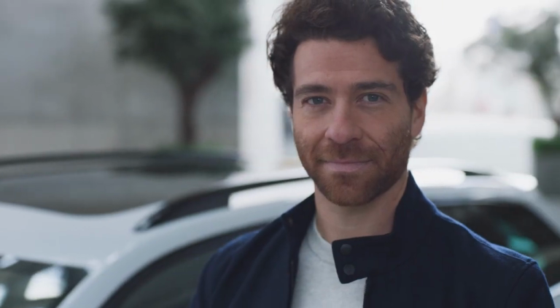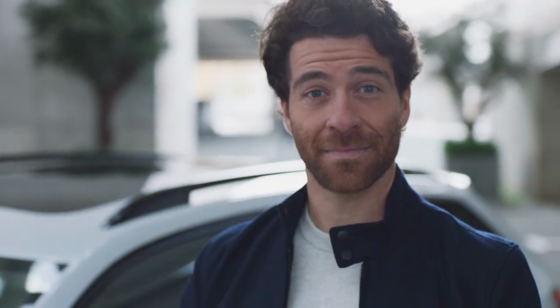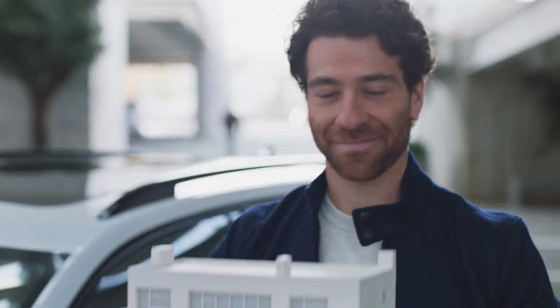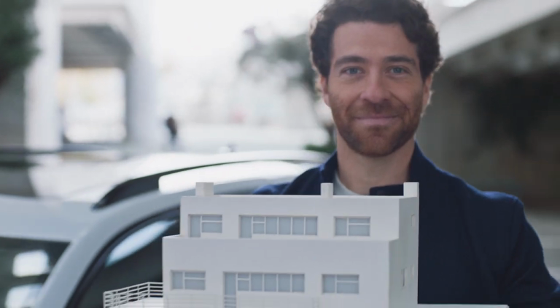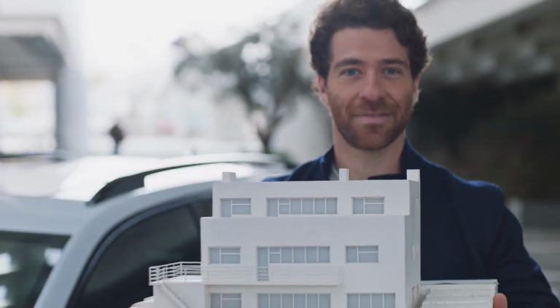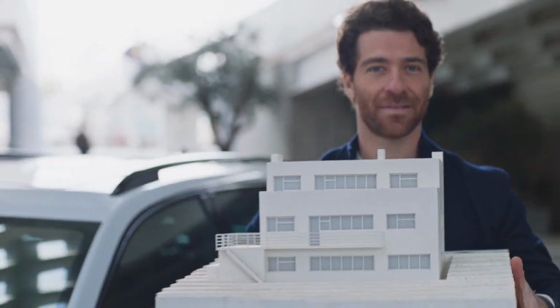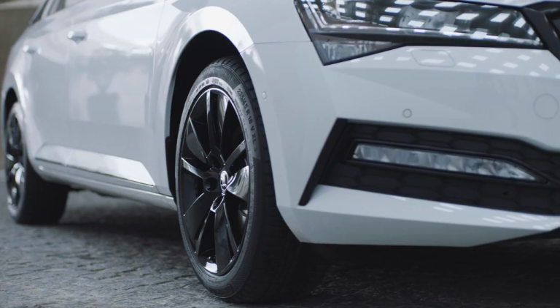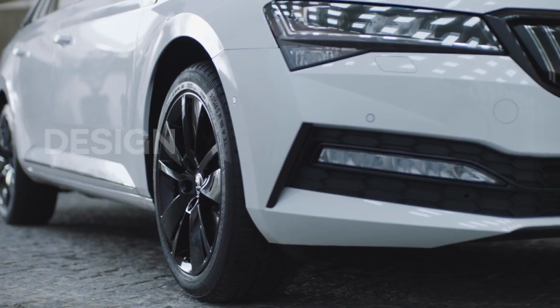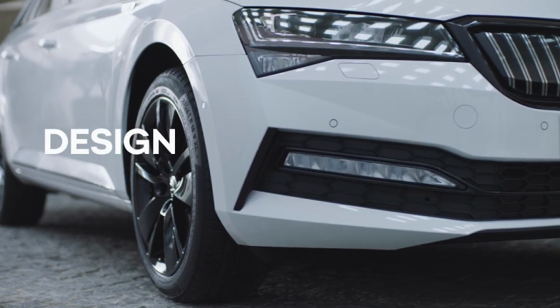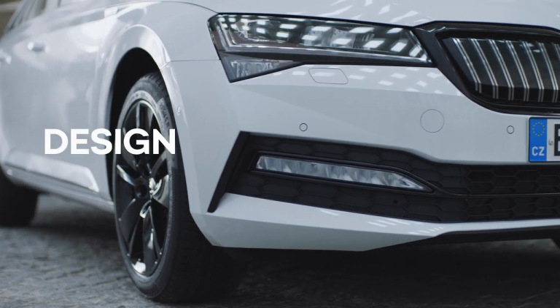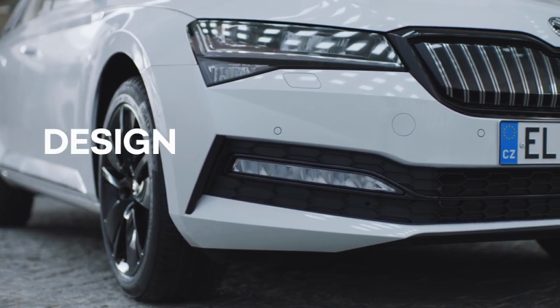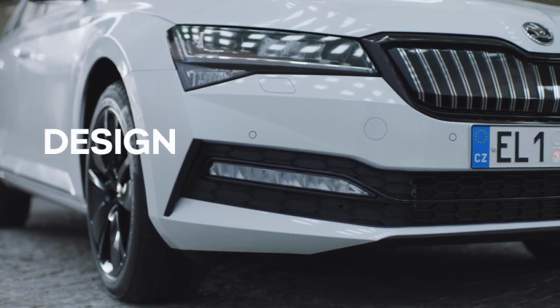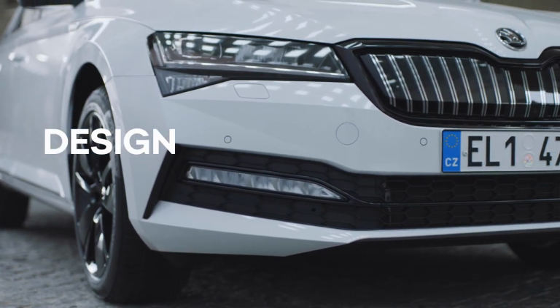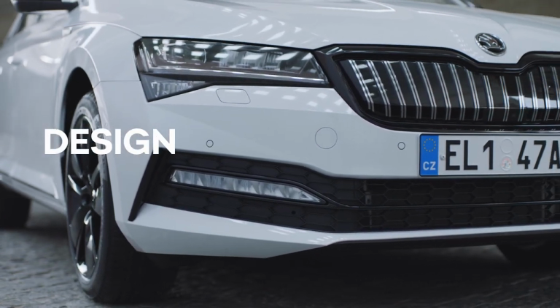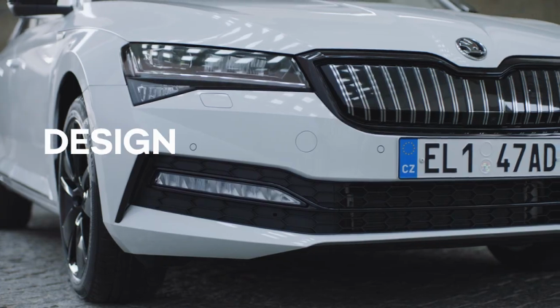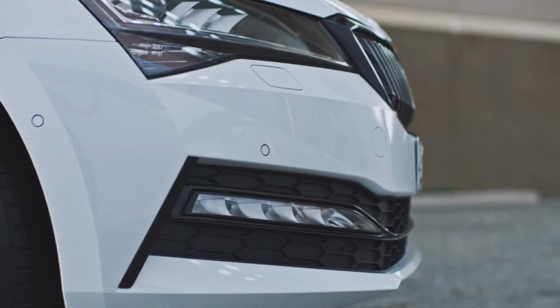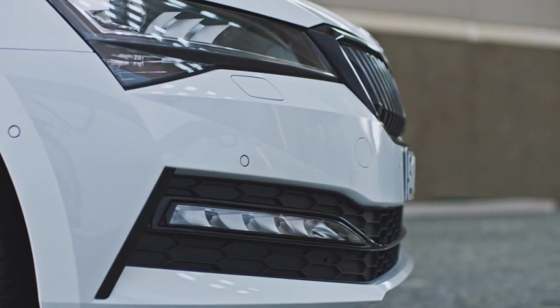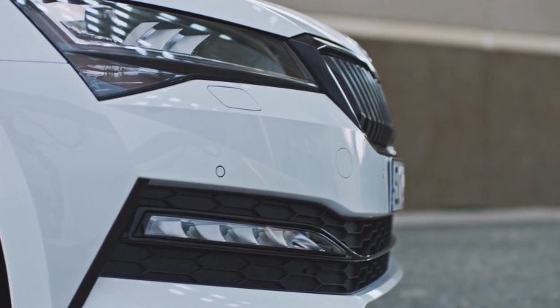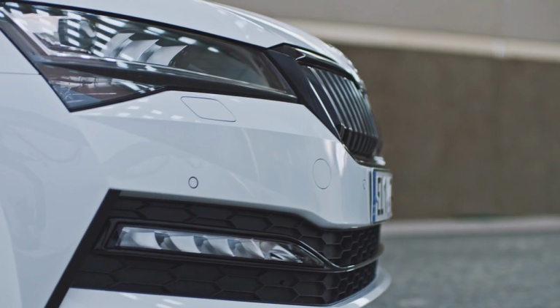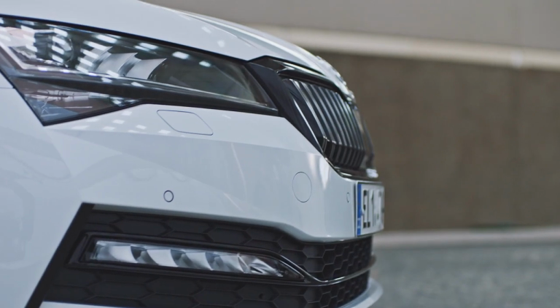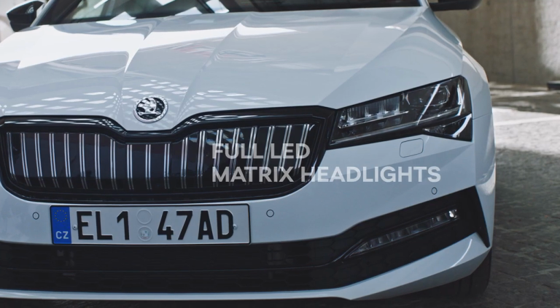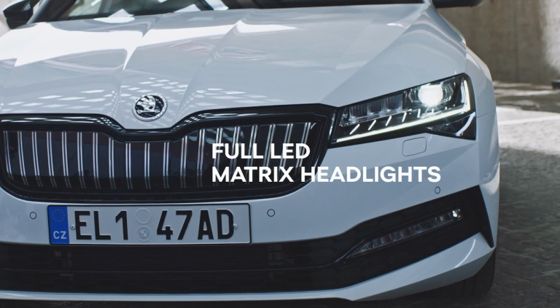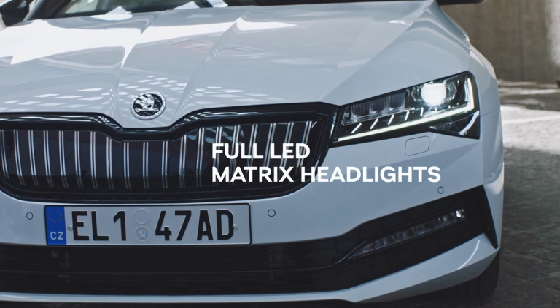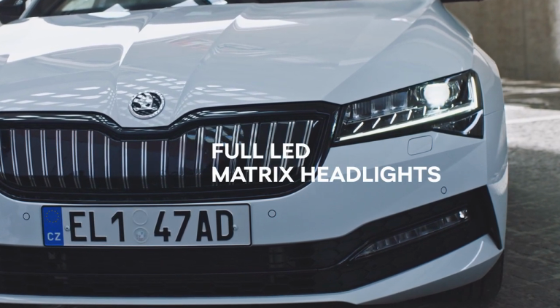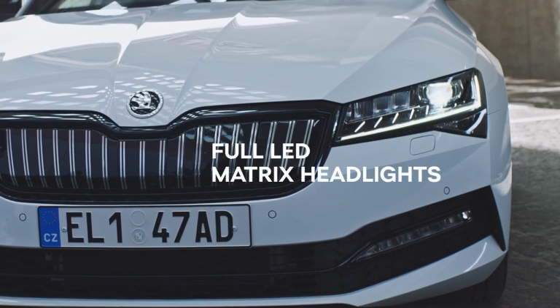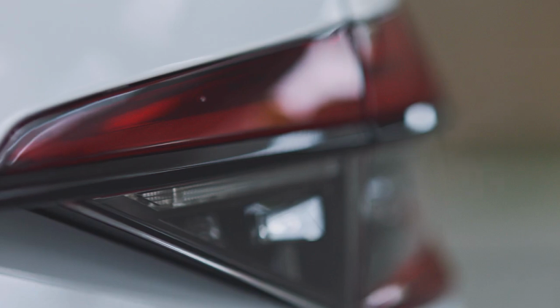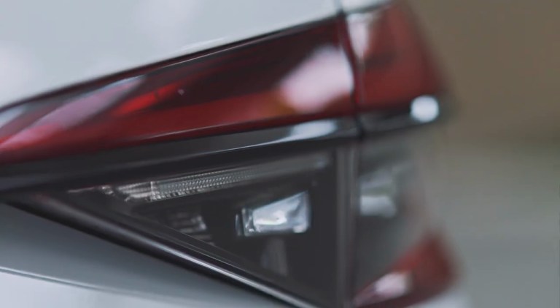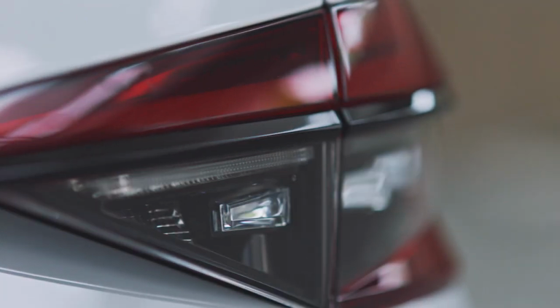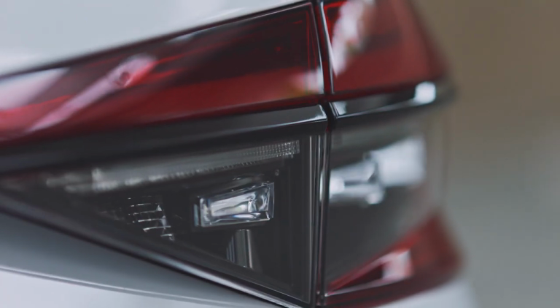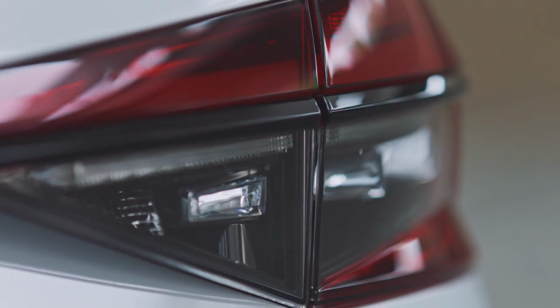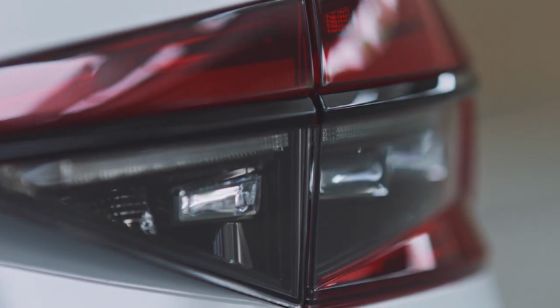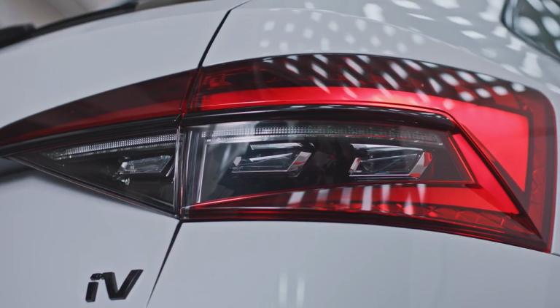Design first. The new Superb IV is equipped with full LED matrix headlights in the front, which glow but don't dazzle. In the back, the Superb IV shines with full LED animated rear lights.